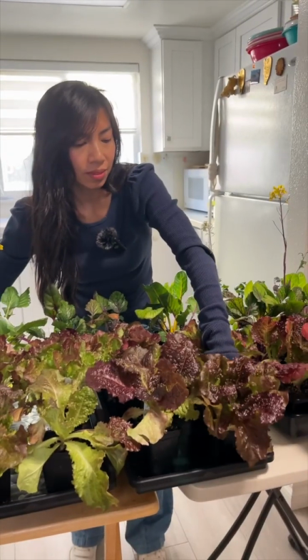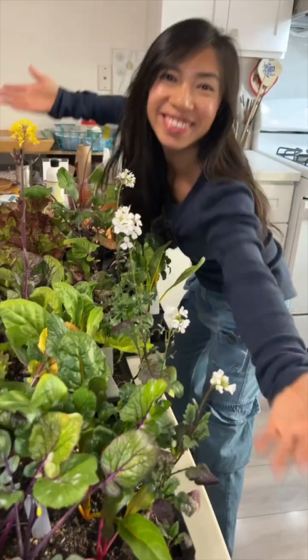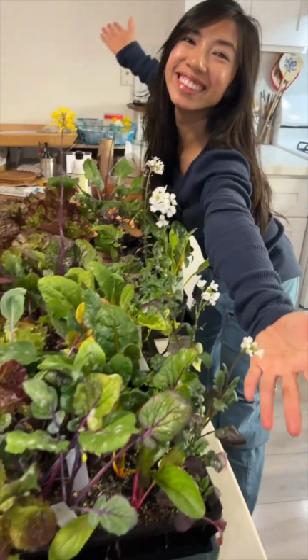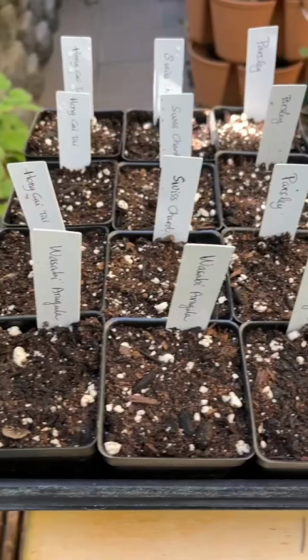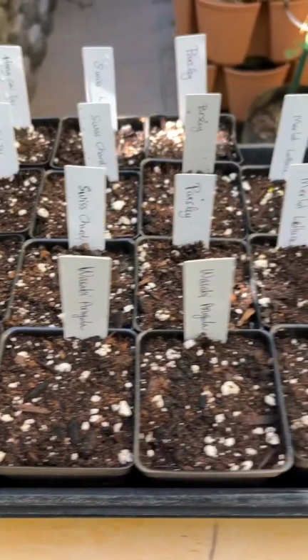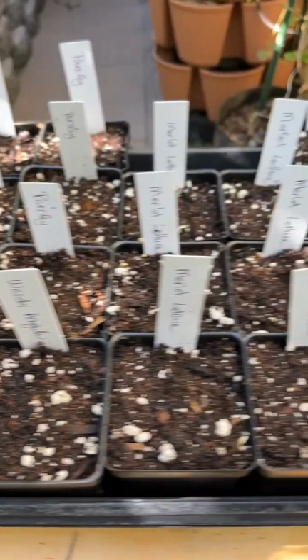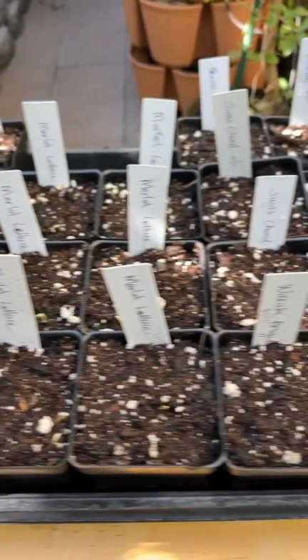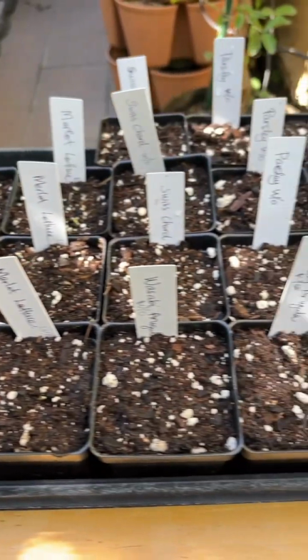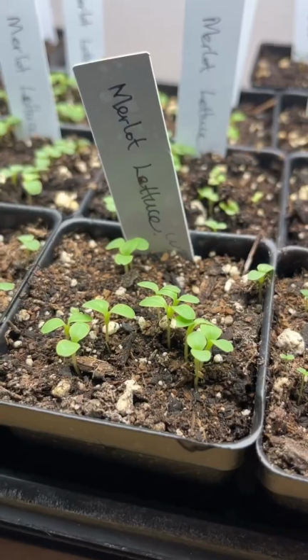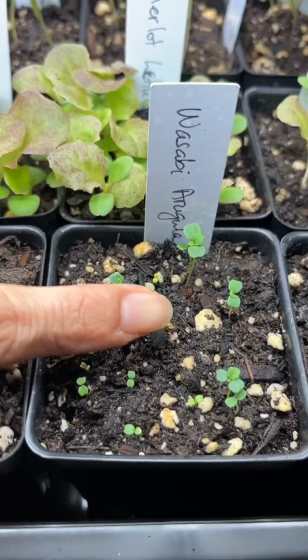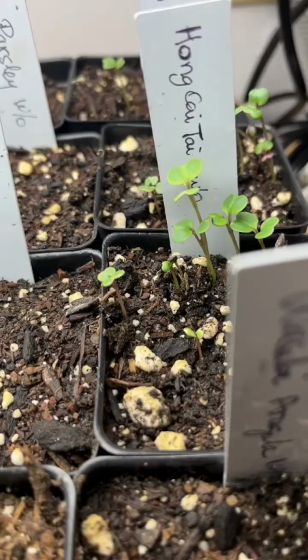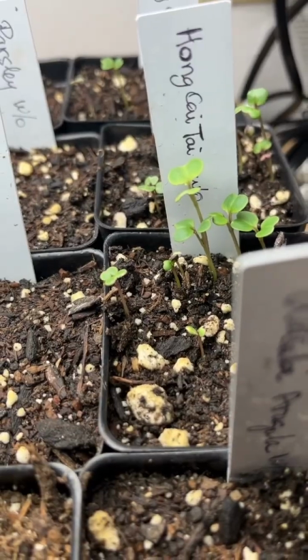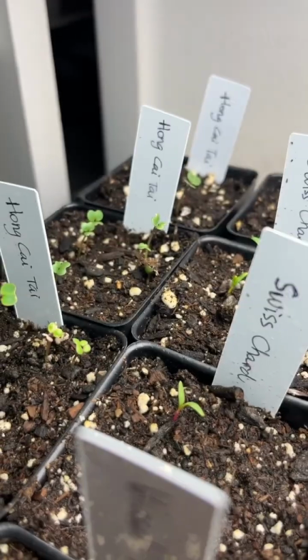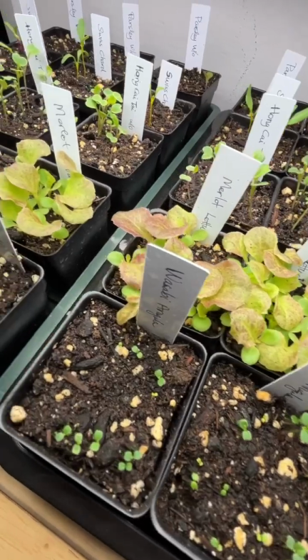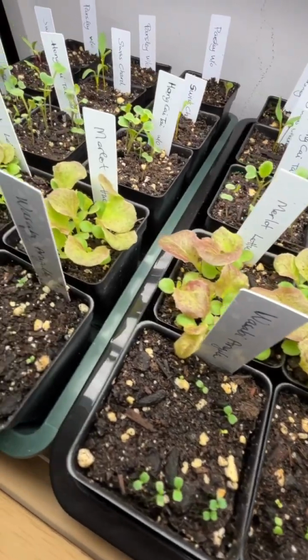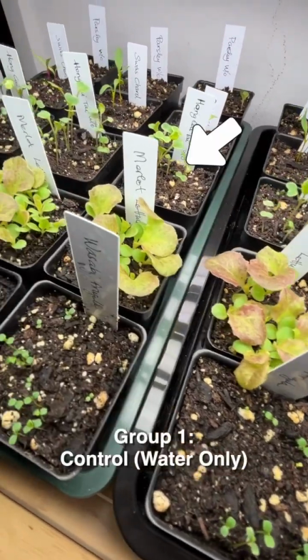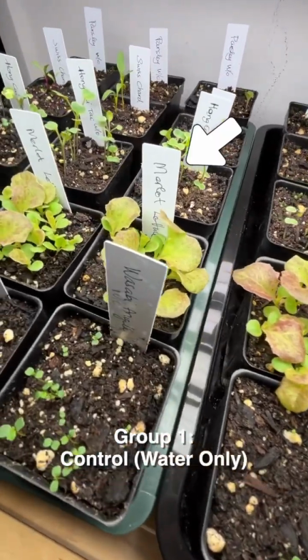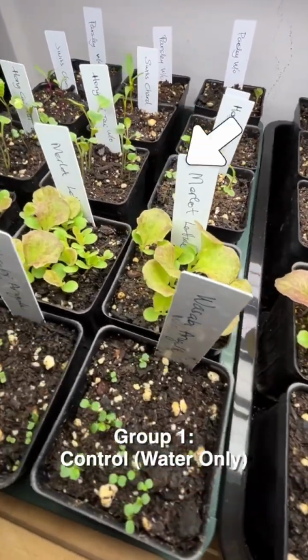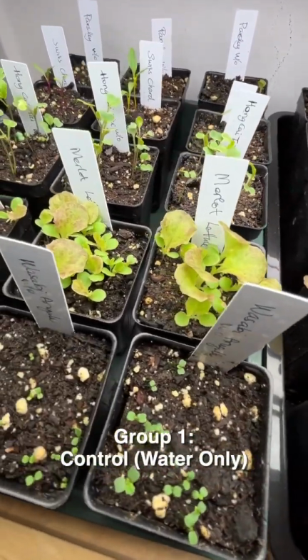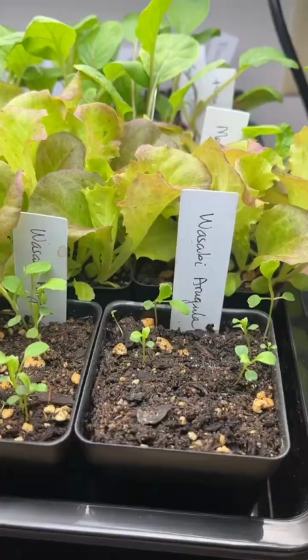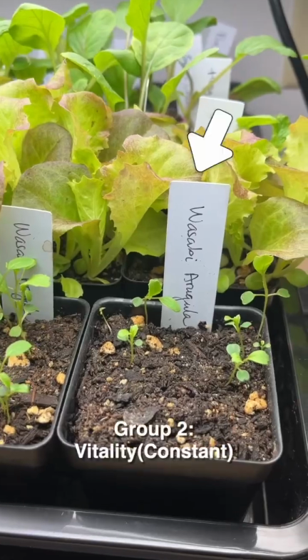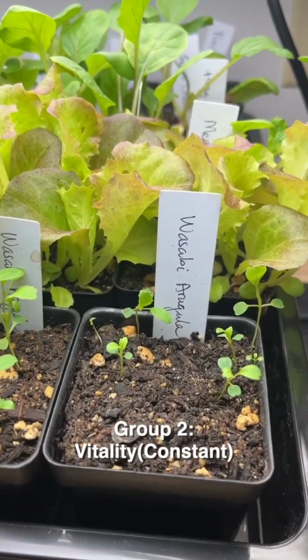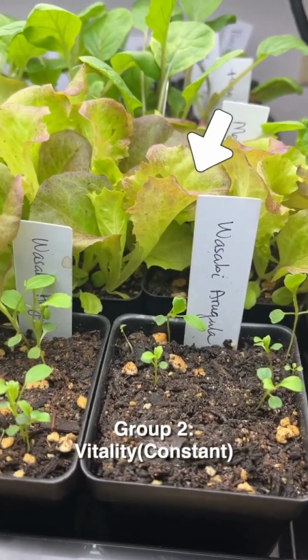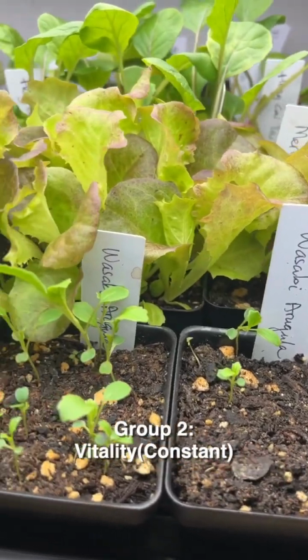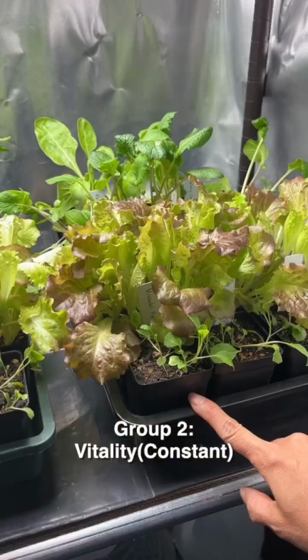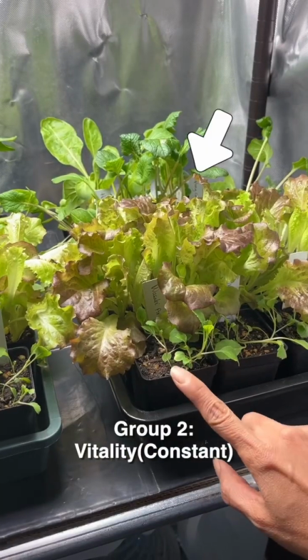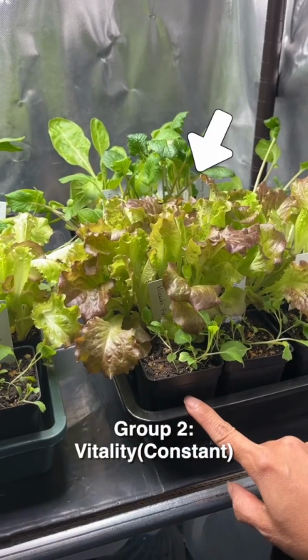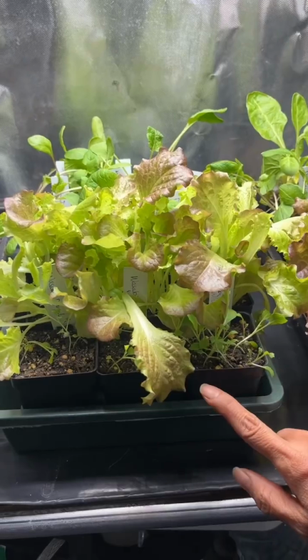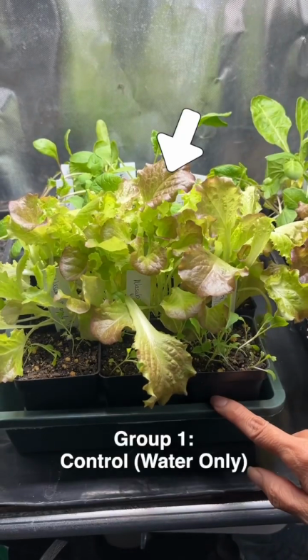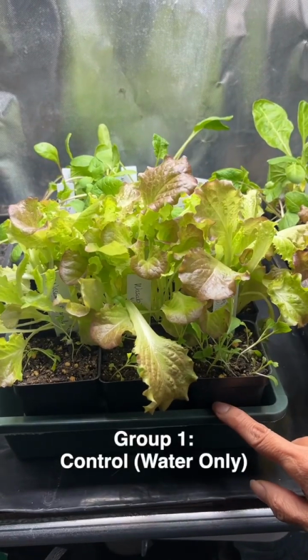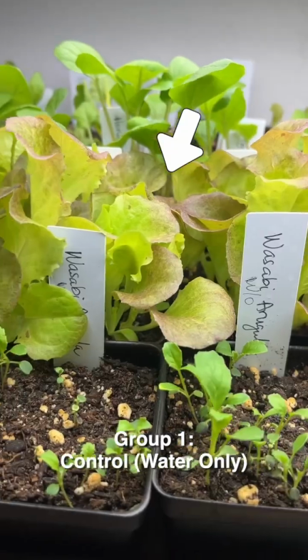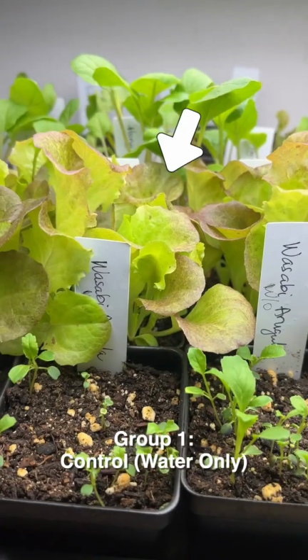I started everything from seeds from the same packet and potting mix. I started the experiment with two groups — one group being the control group using just water the entire time, and the other group getting Vitality diluted in water once a week.